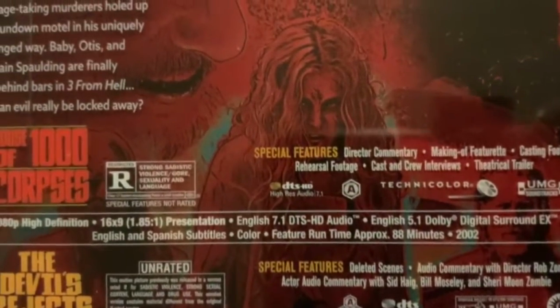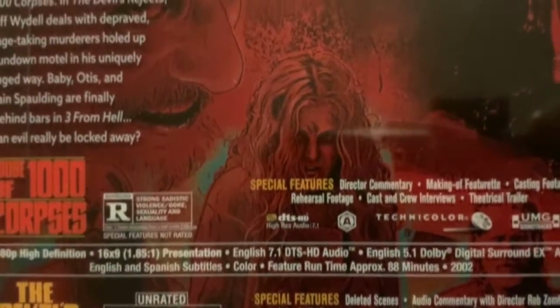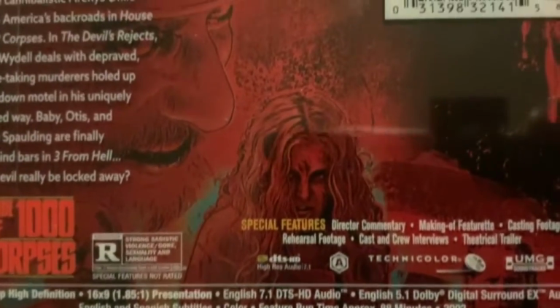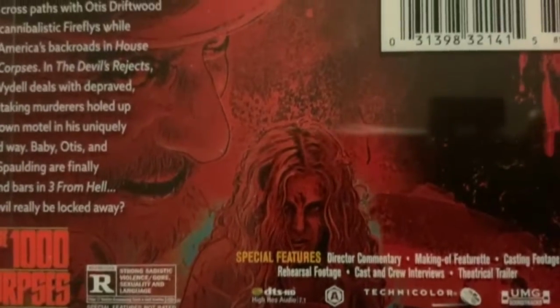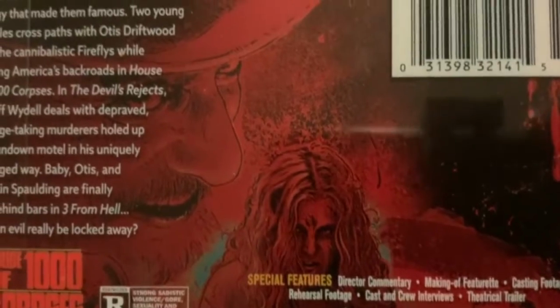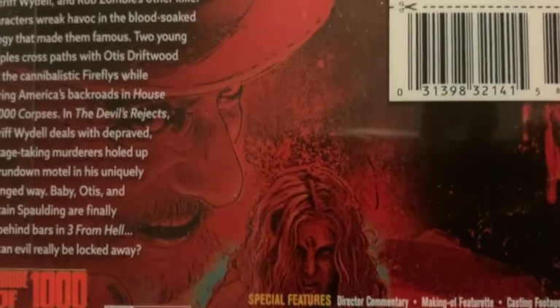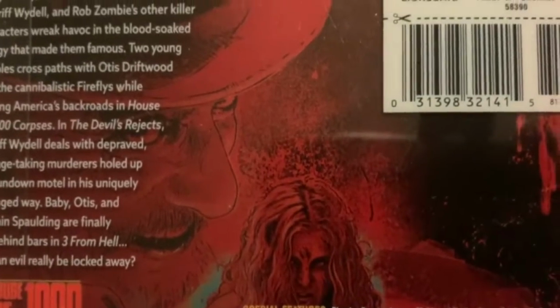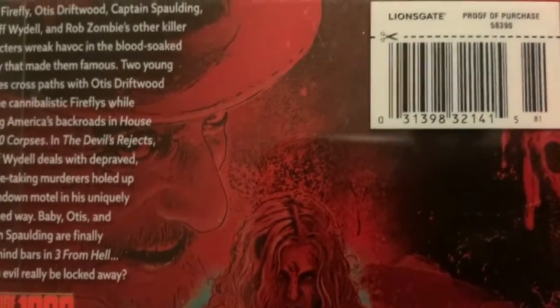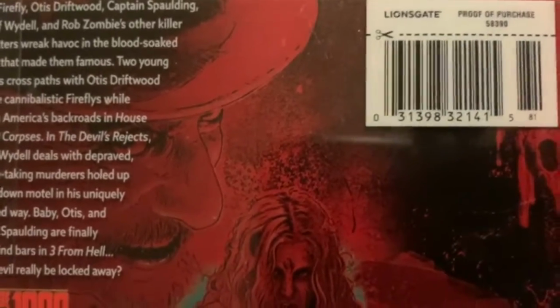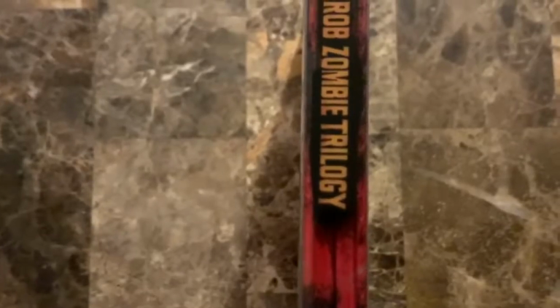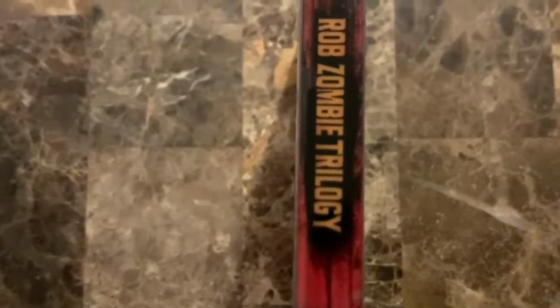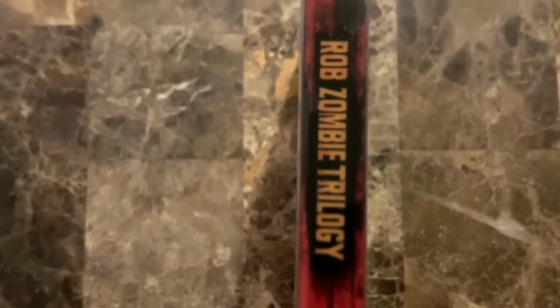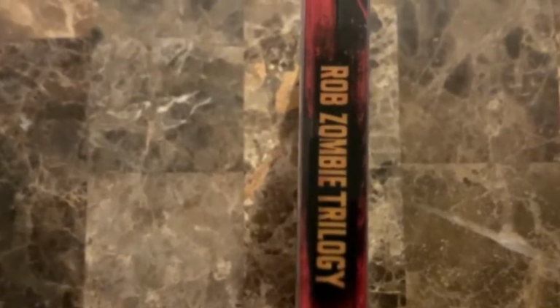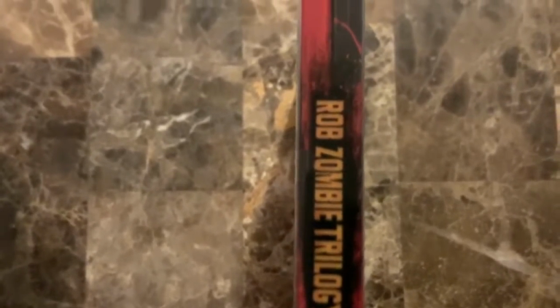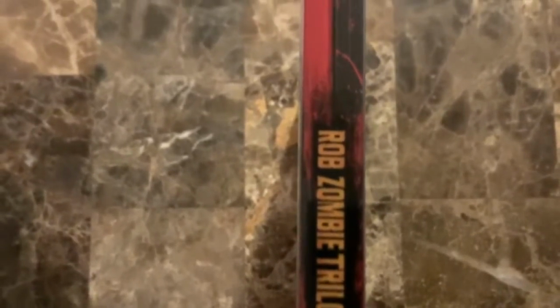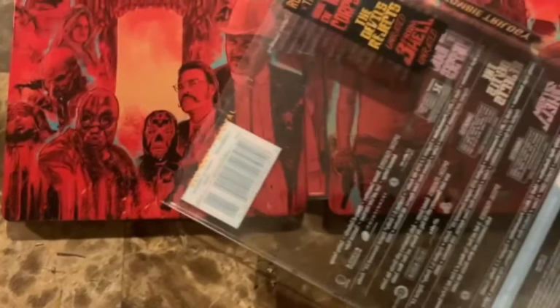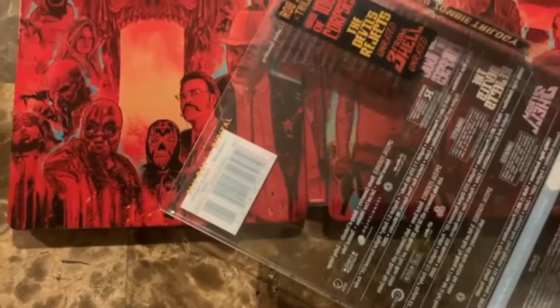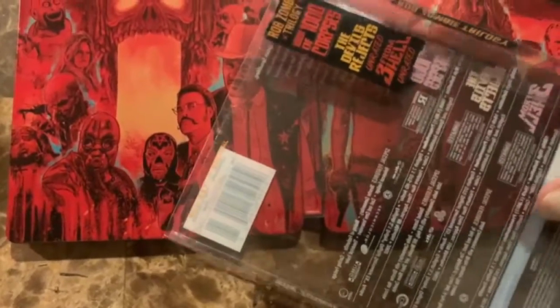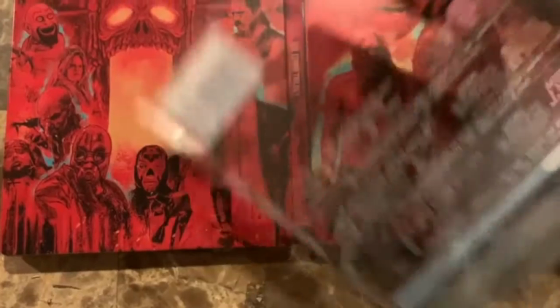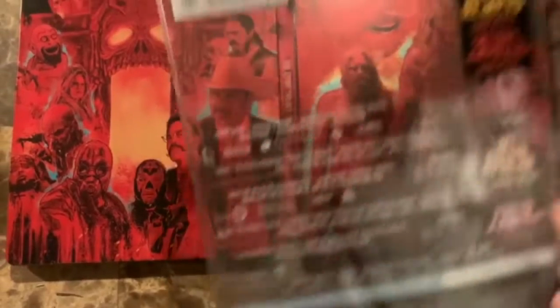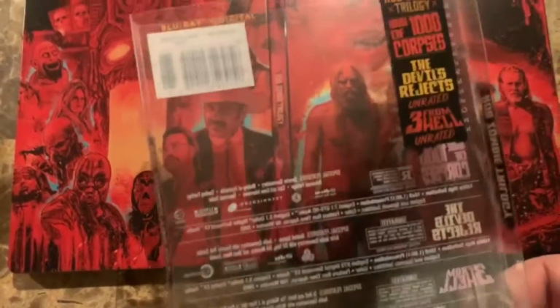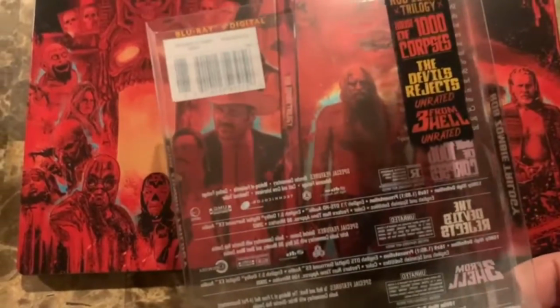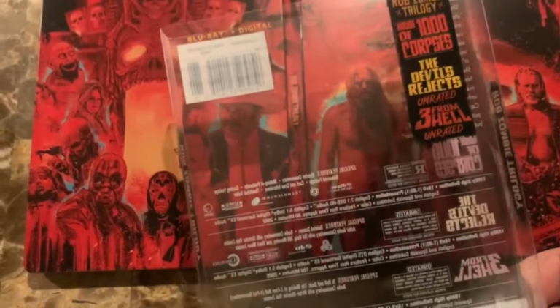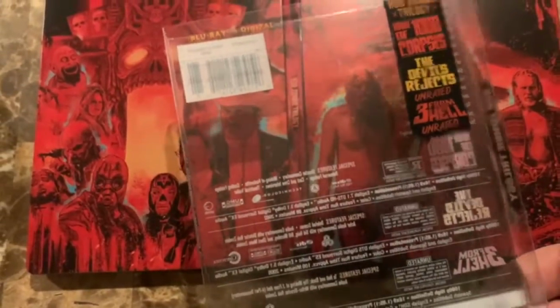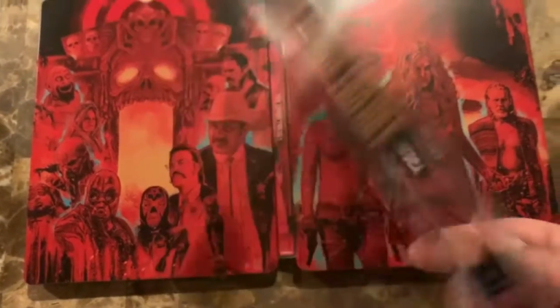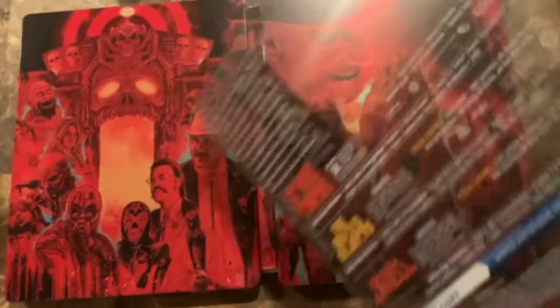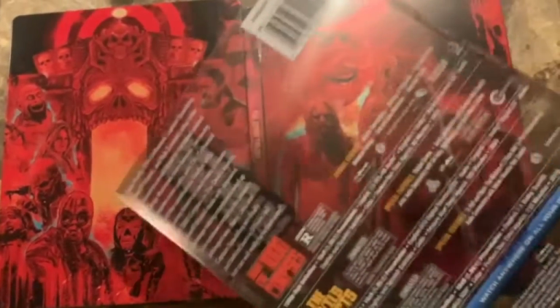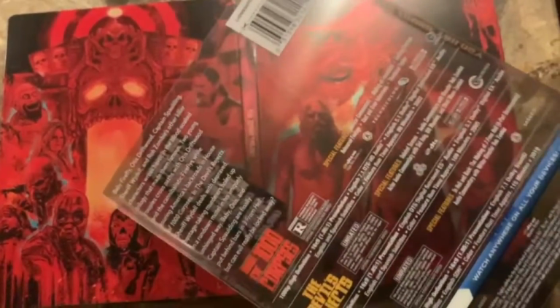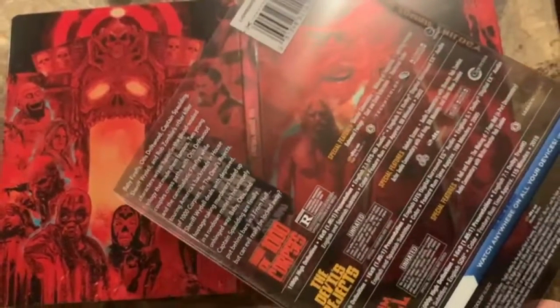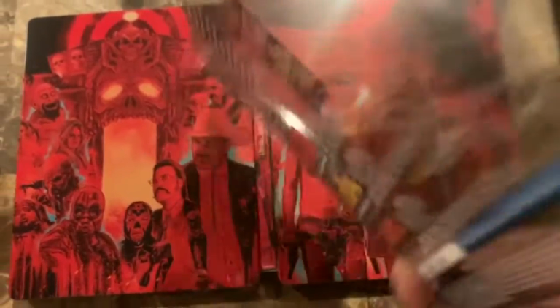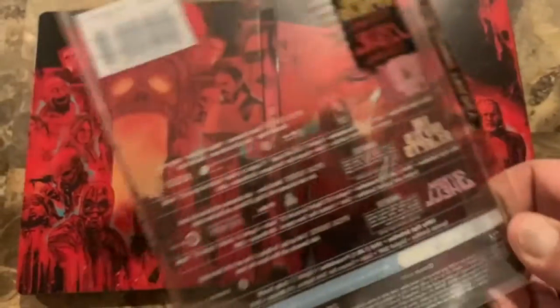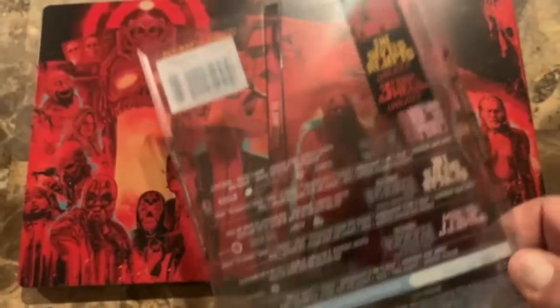The back cover includes all three titles: House of a Thousand Corpses, The Devil's Rejects, and The Three from Hell. And here is the spine — Rob Zombie's Trilogy.